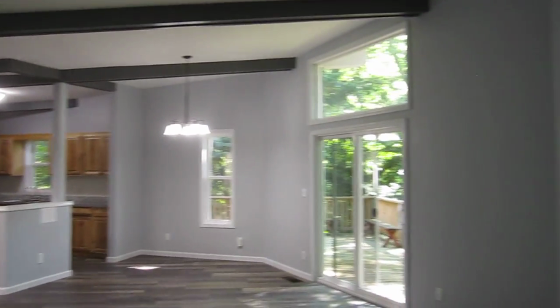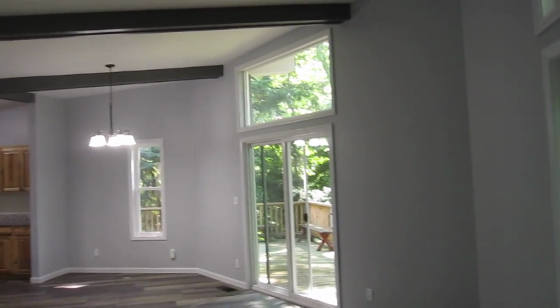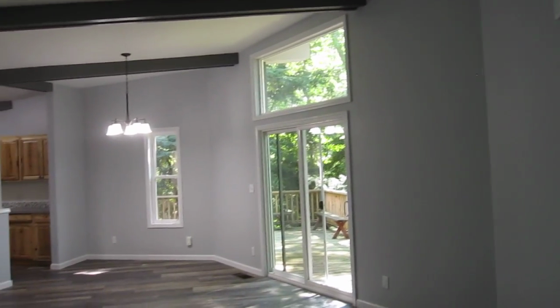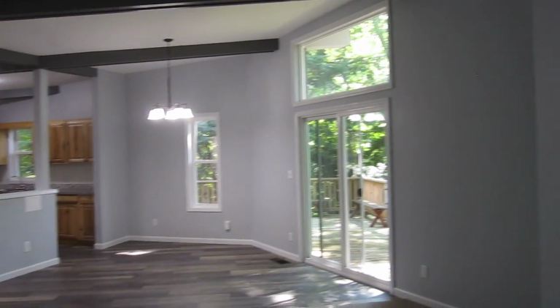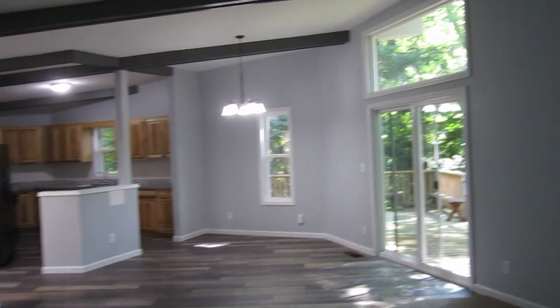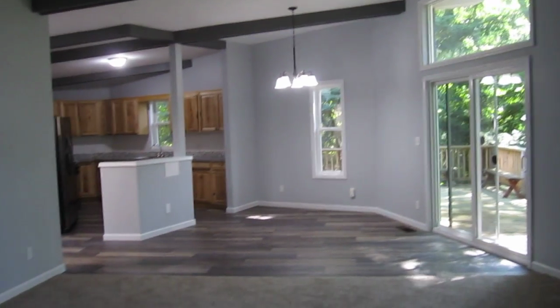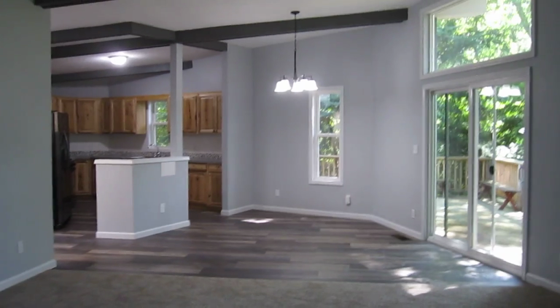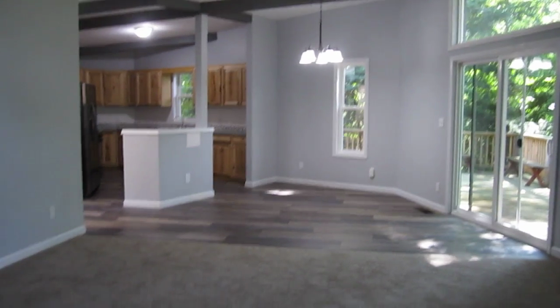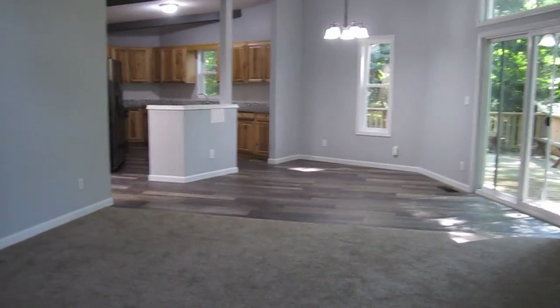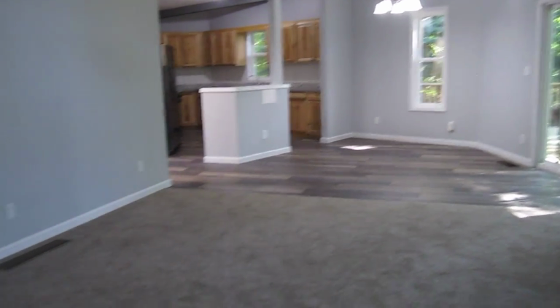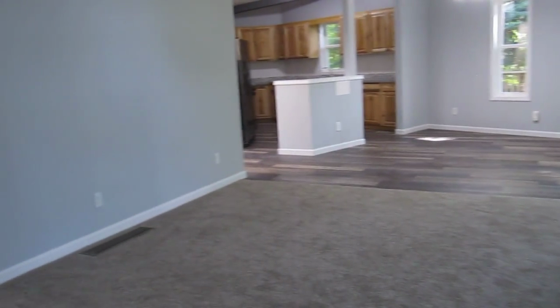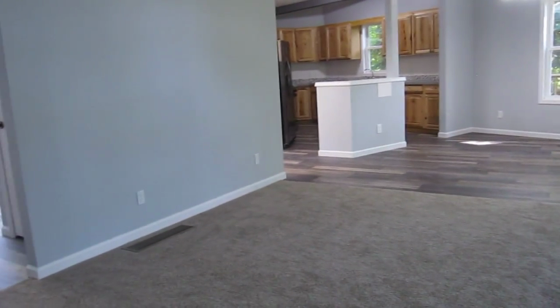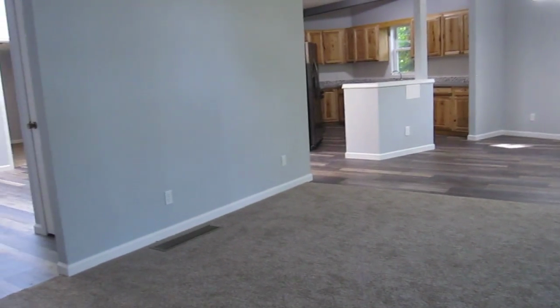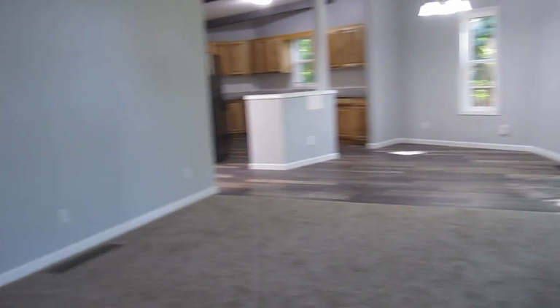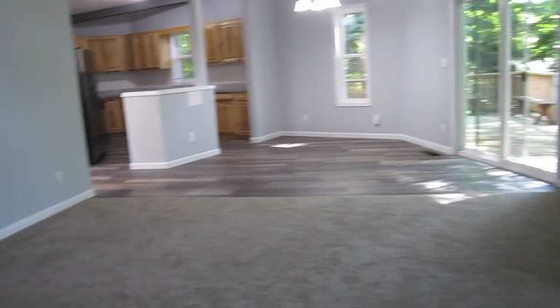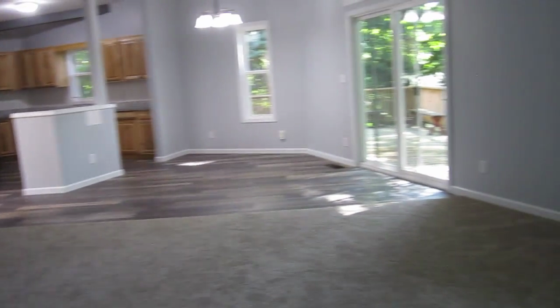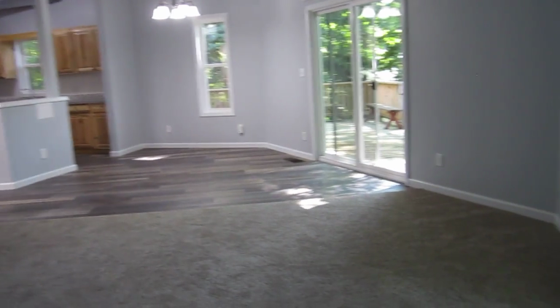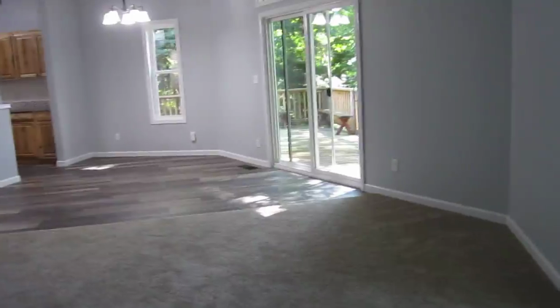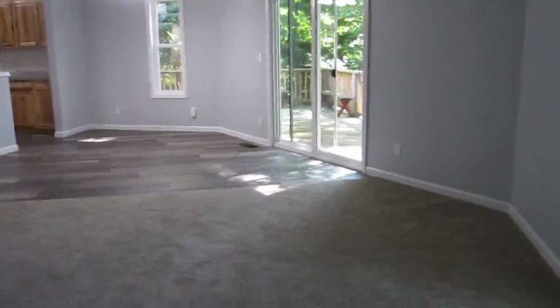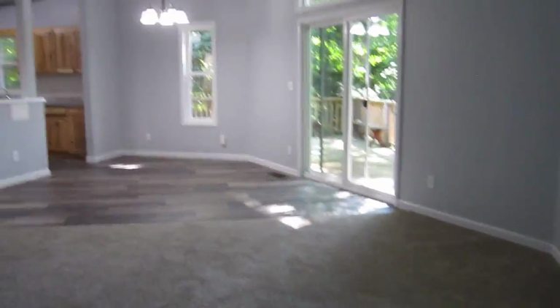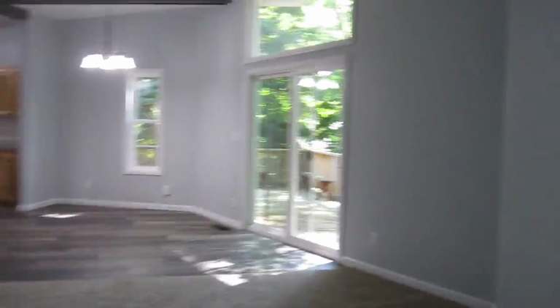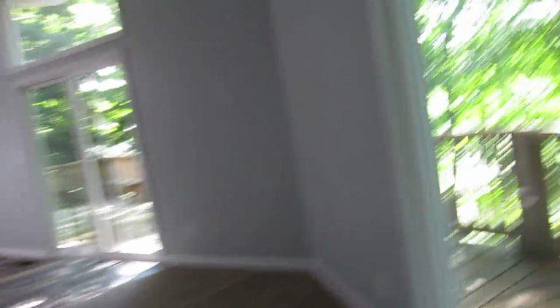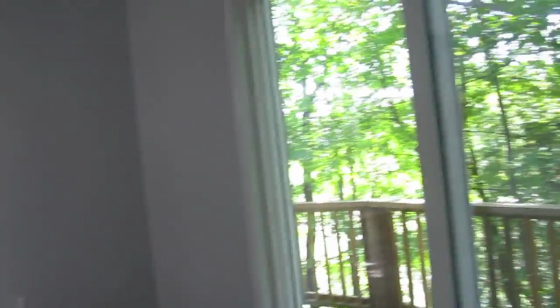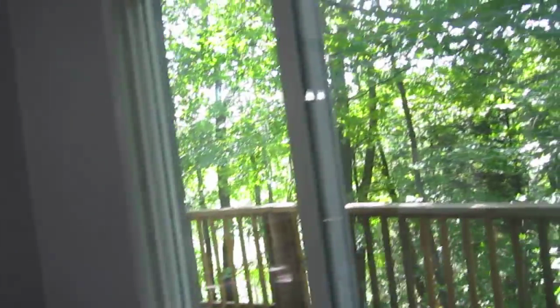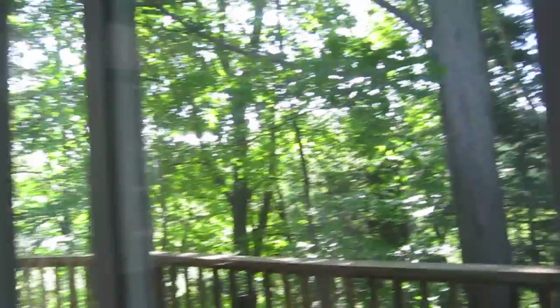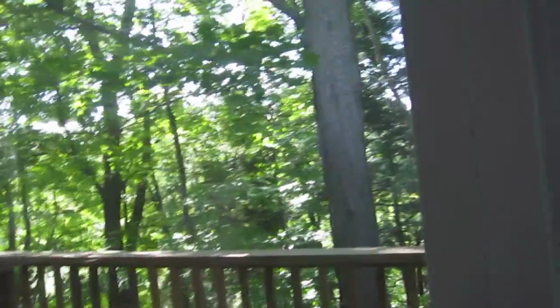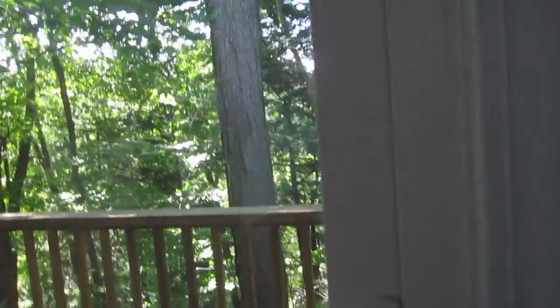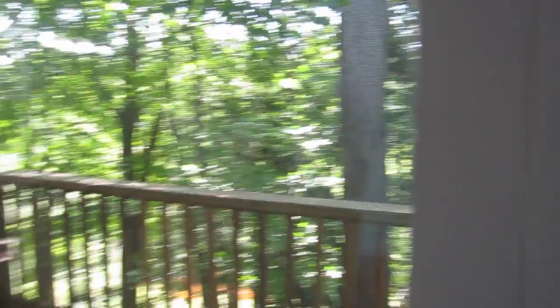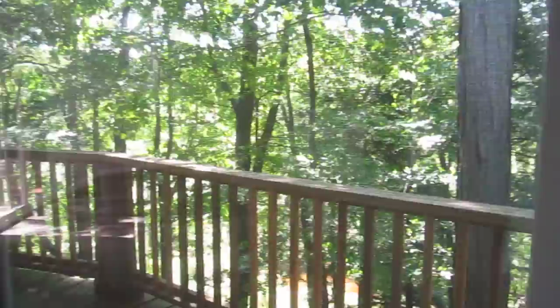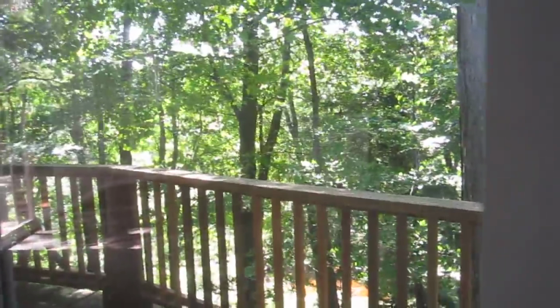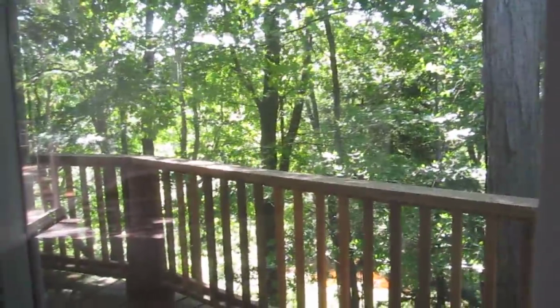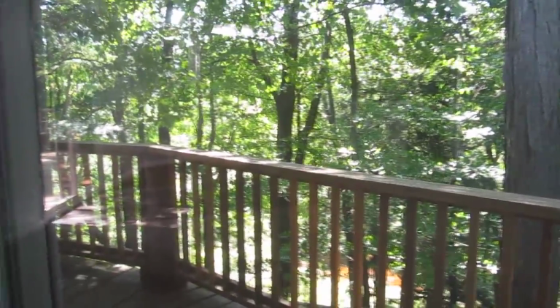A lot of room — big, big open spaces really. And this deck runs almost all the way around the whole house.